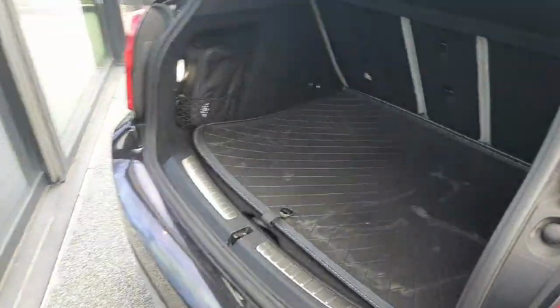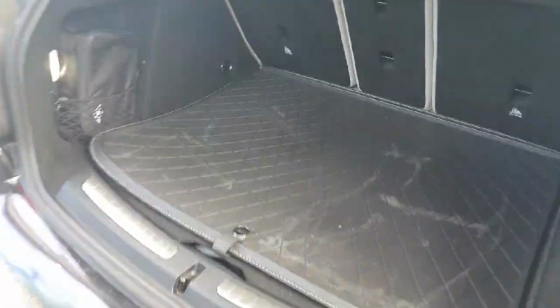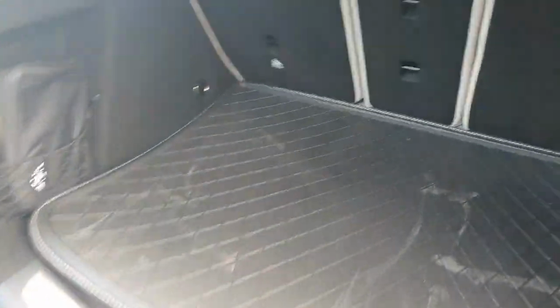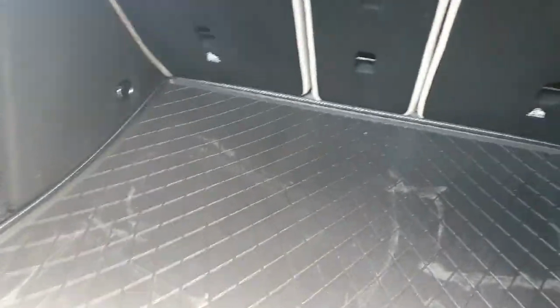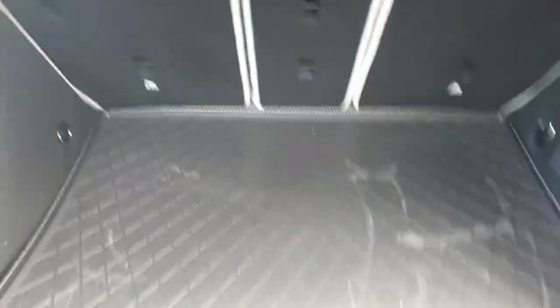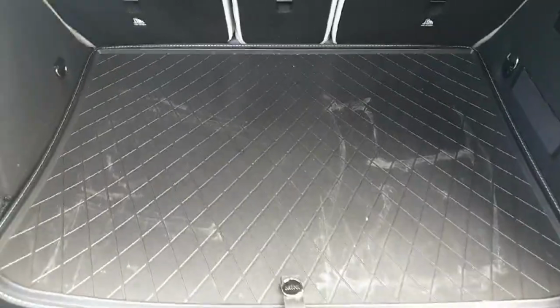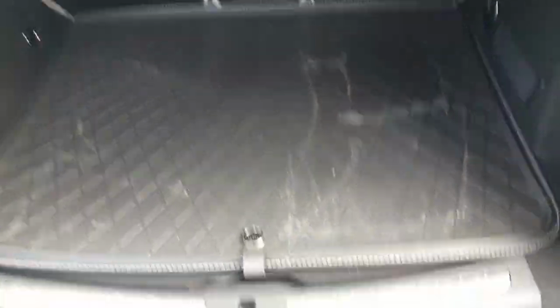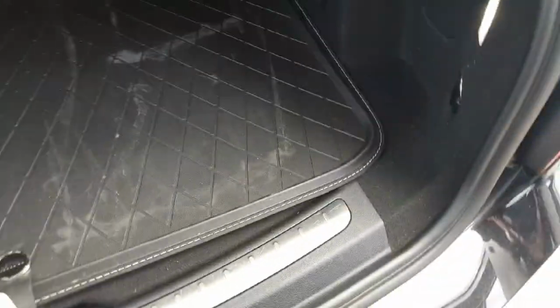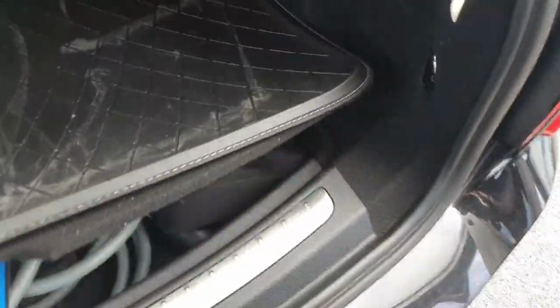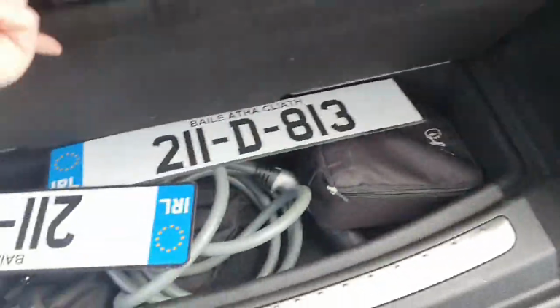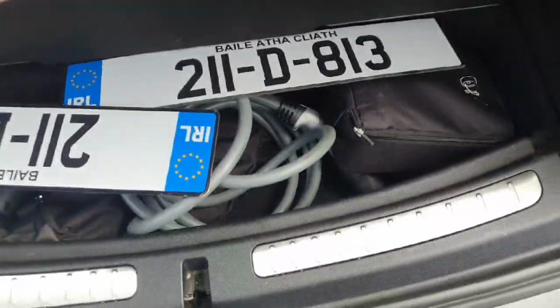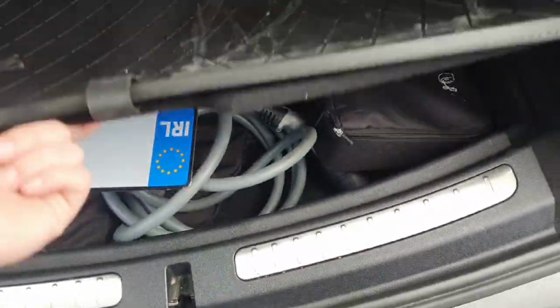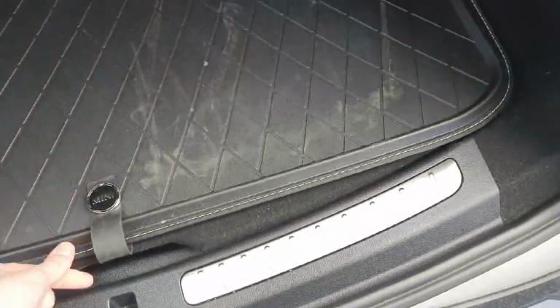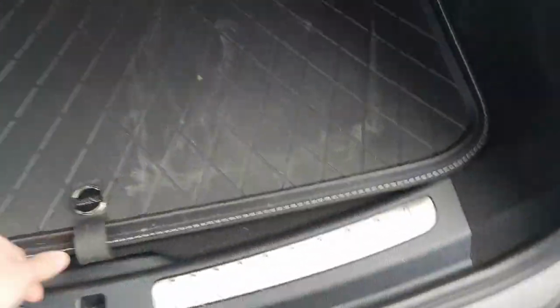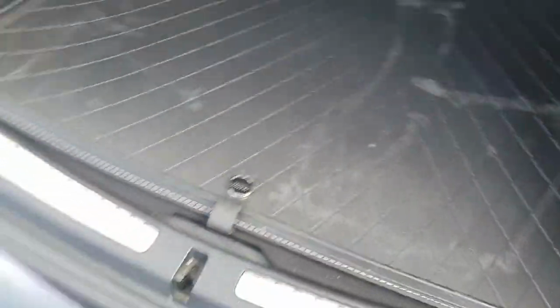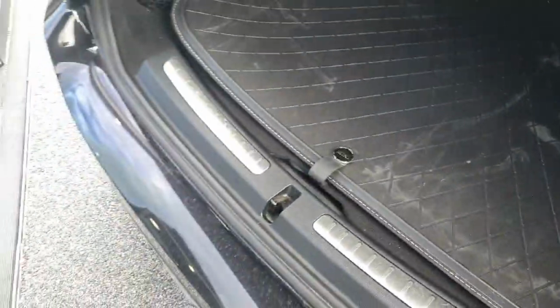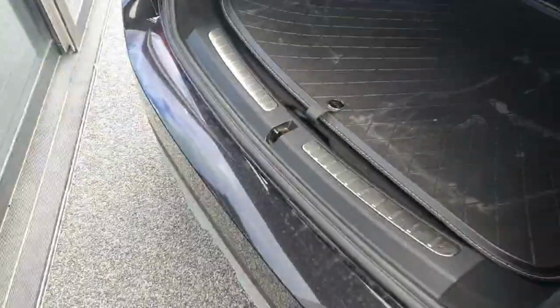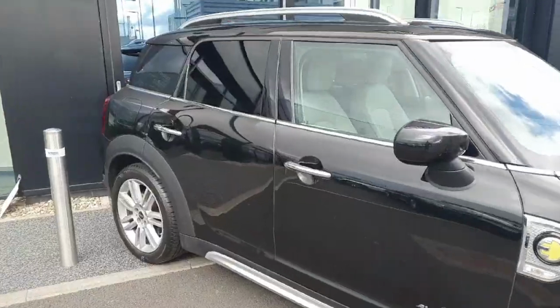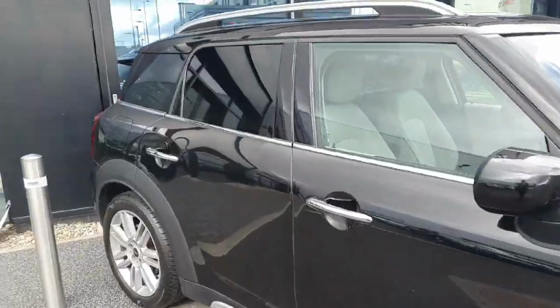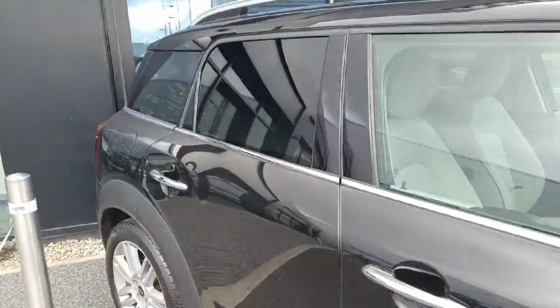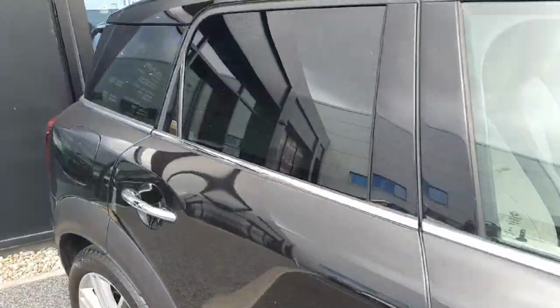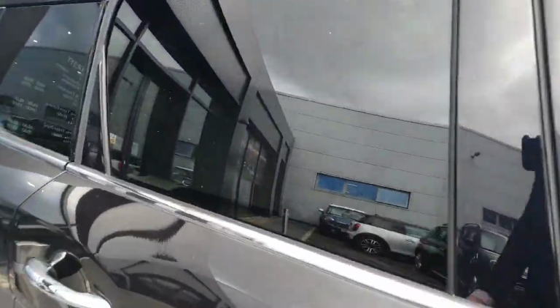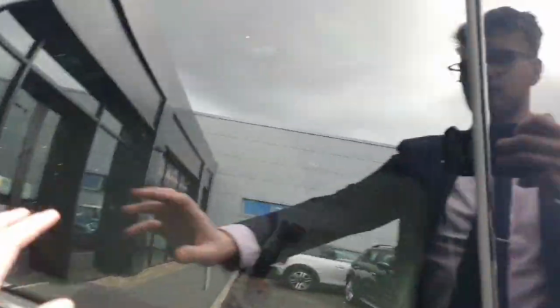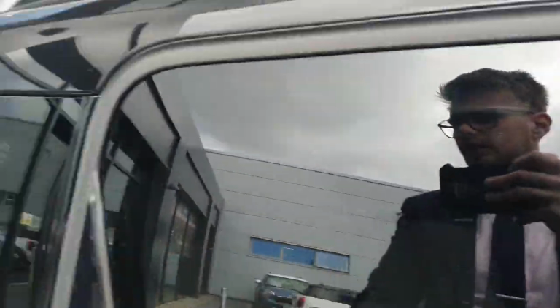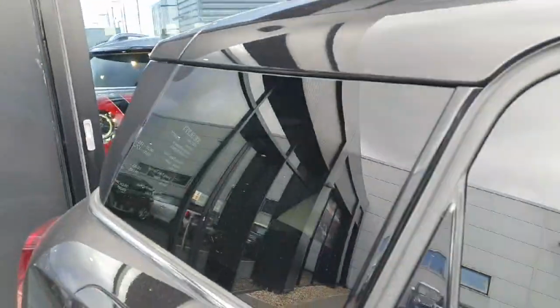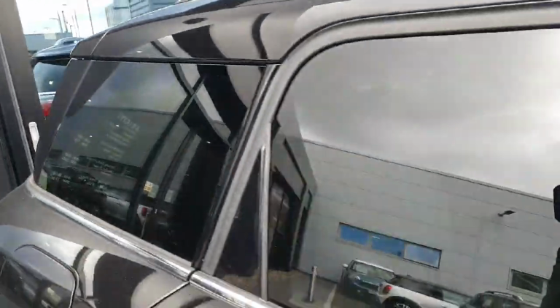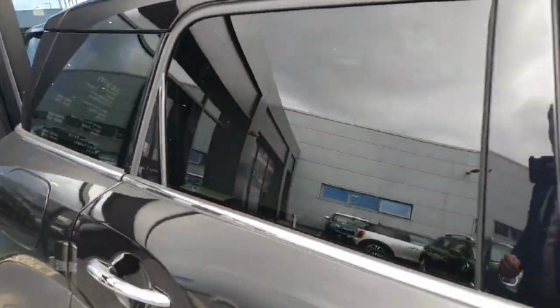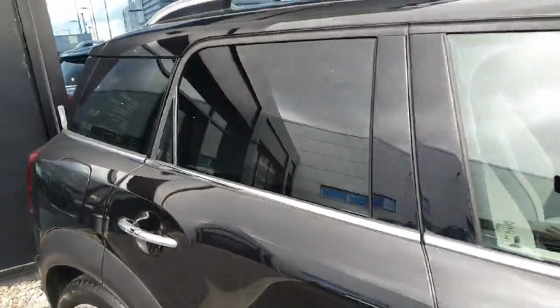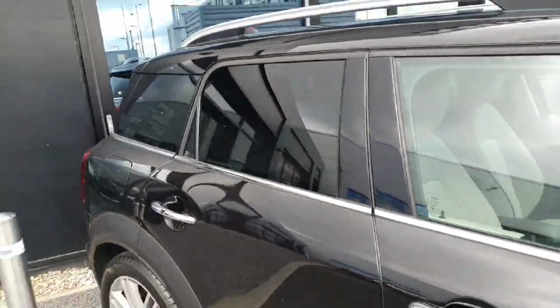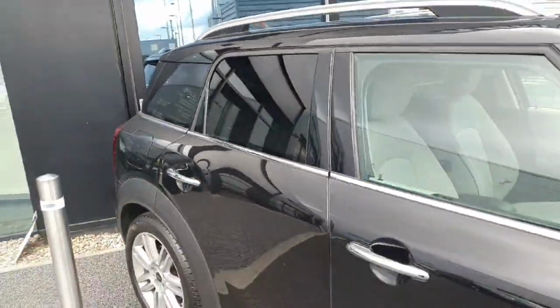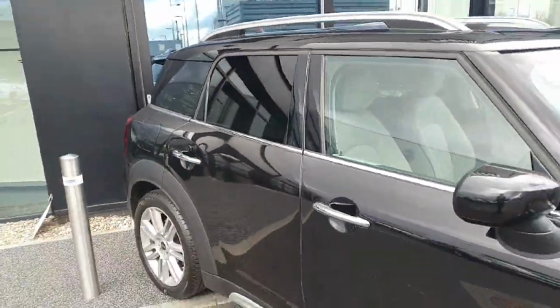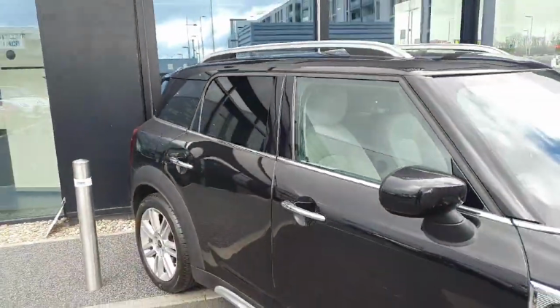Popping around to the rear of the vehicle, as we can see we have plenty of boot space back here and we have our charging cables and everything down there. We also get some protection on the rear glass so they are darkened, again really tying this car together.